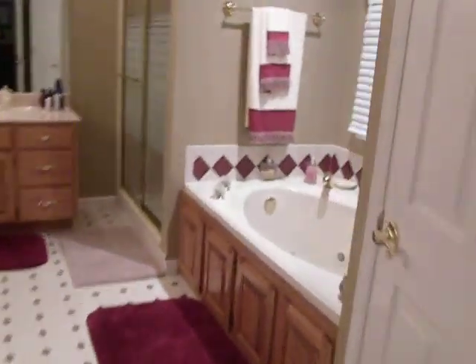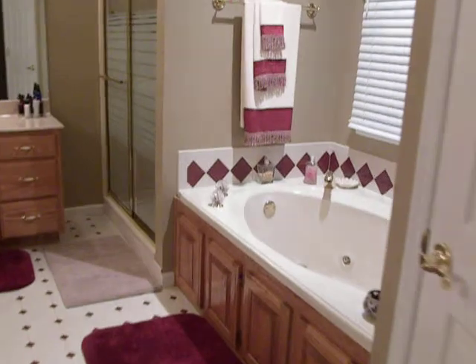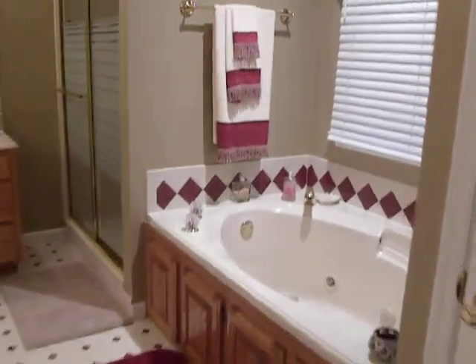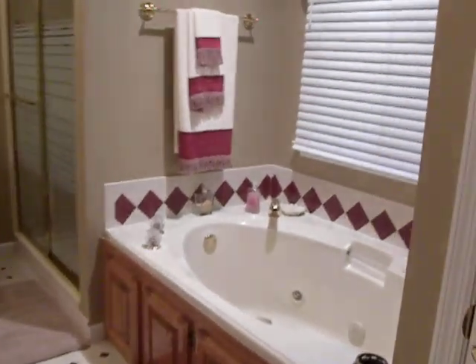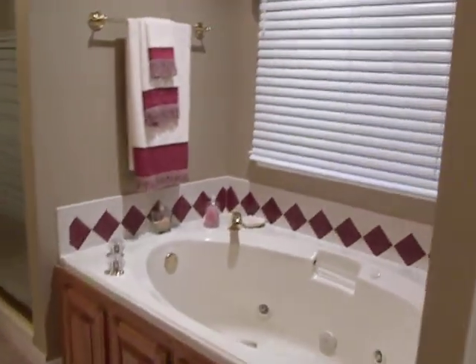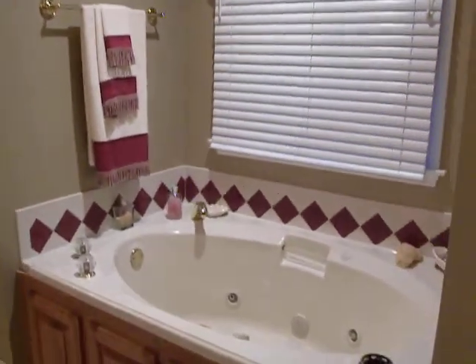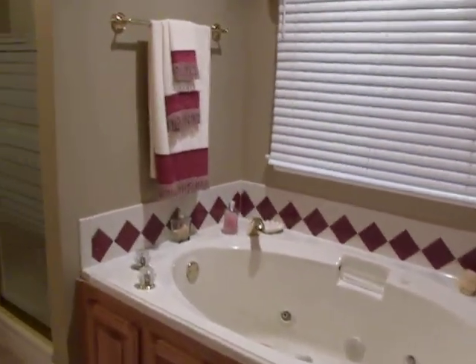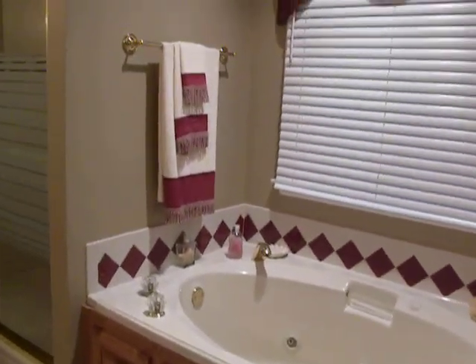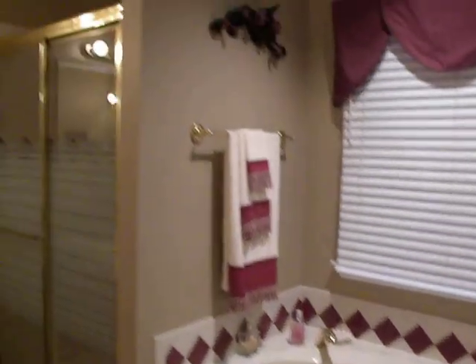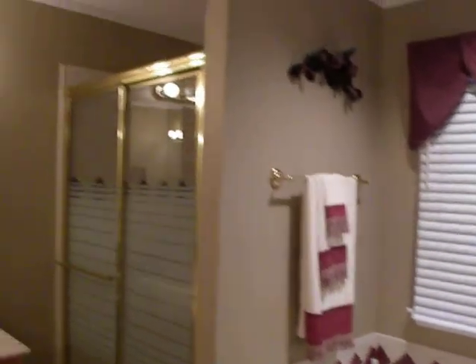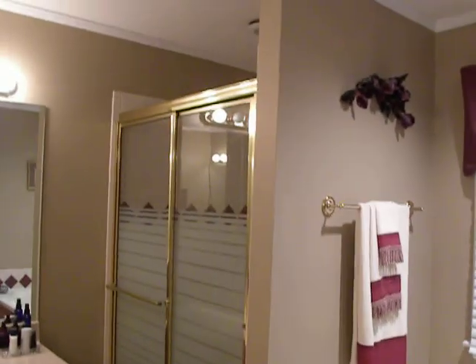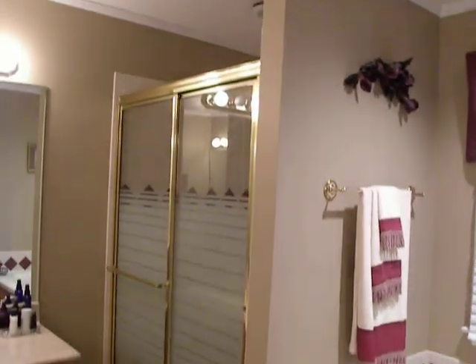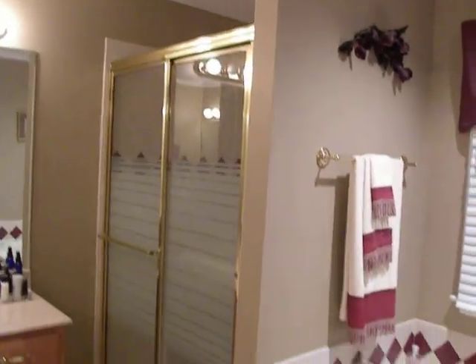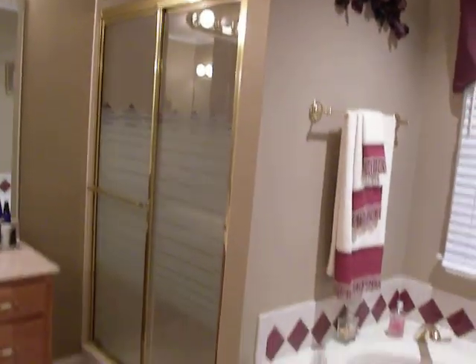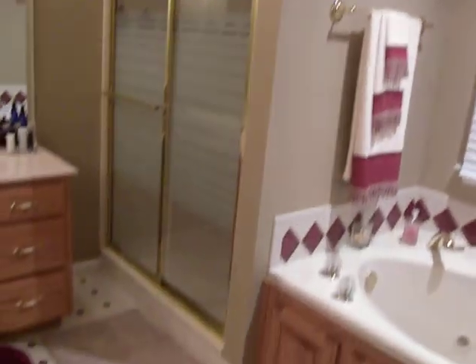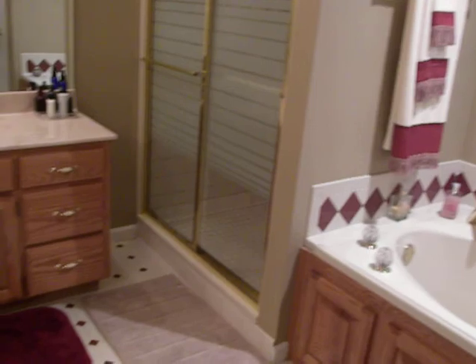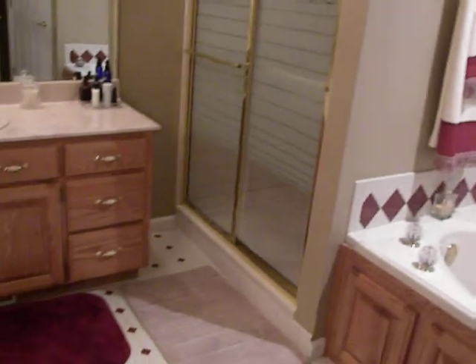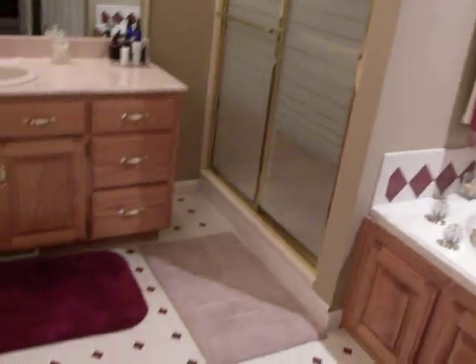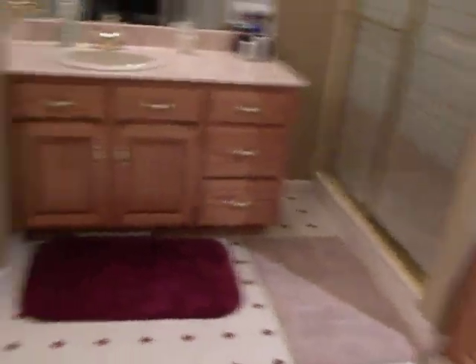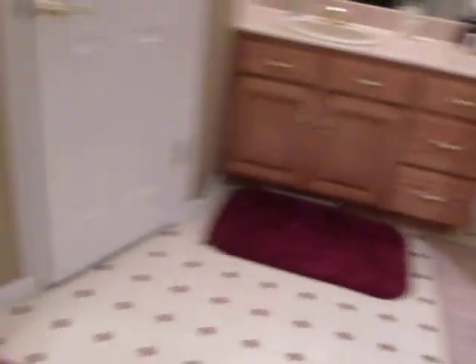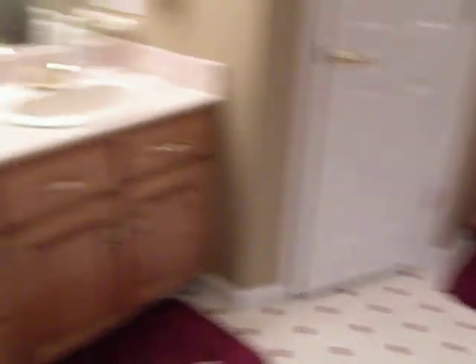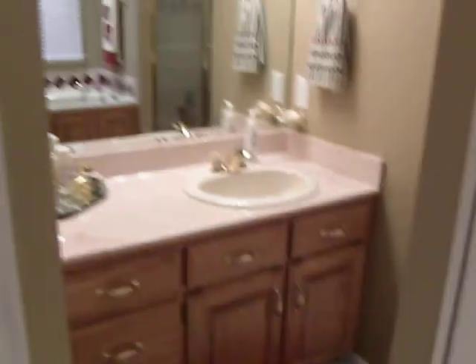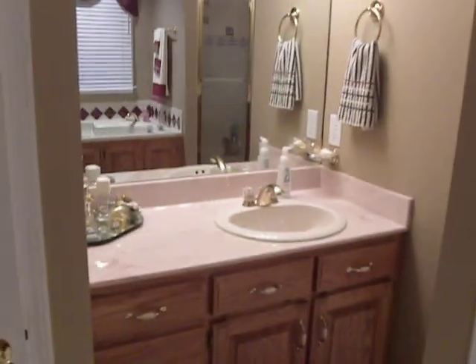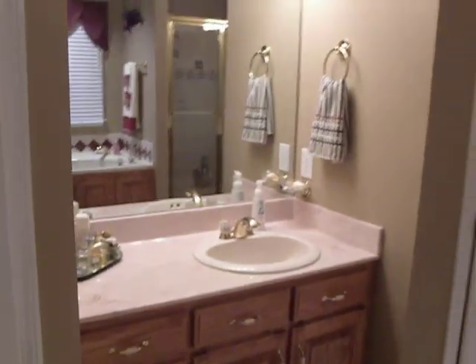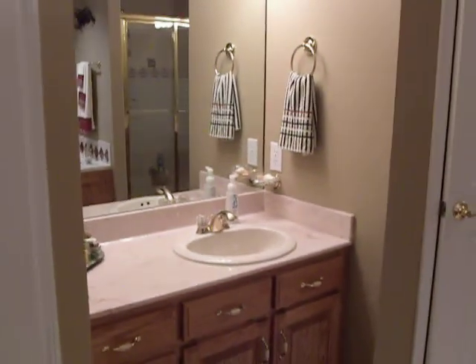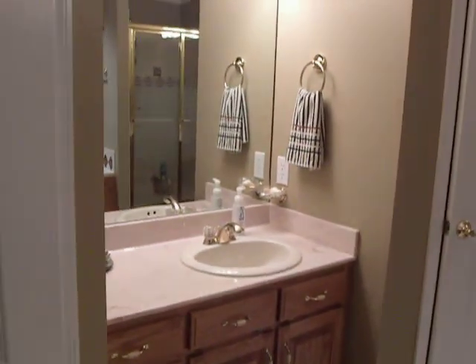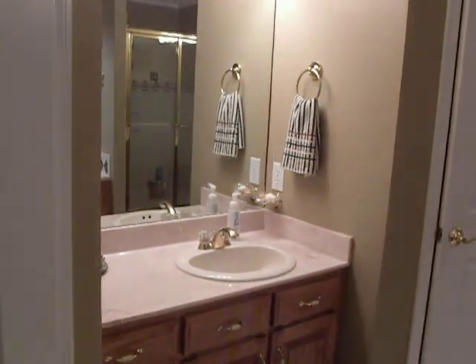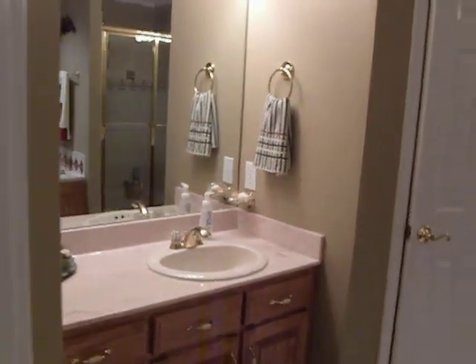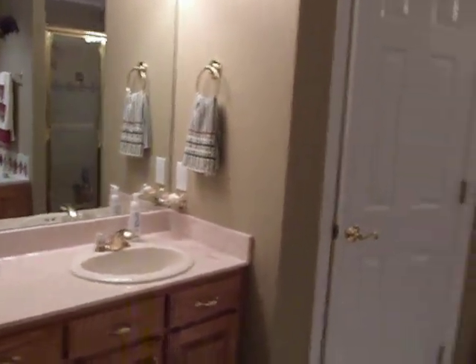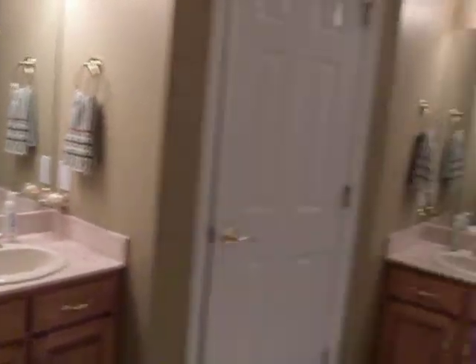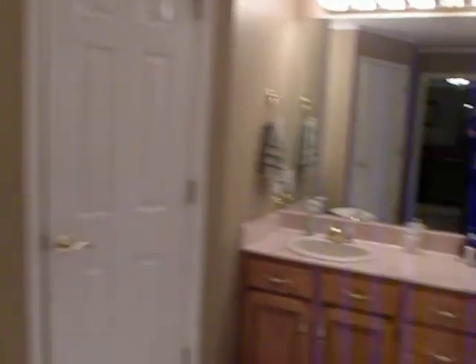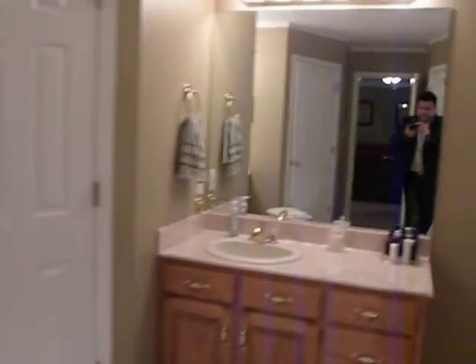Got the jetted tub, shower, and not just double vanities but separate vanities.